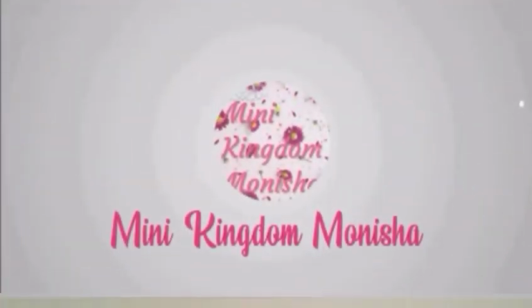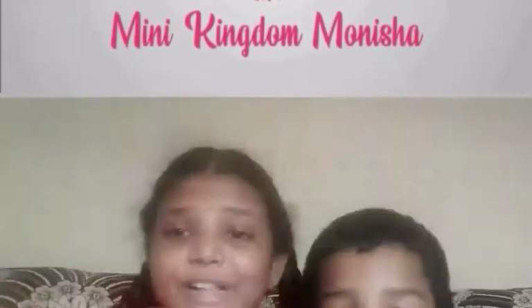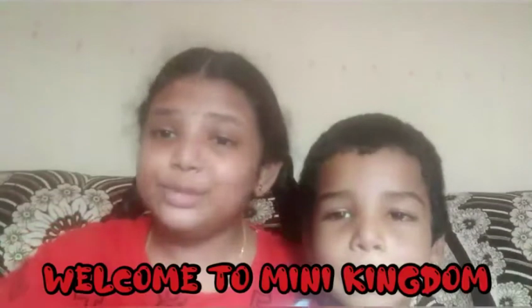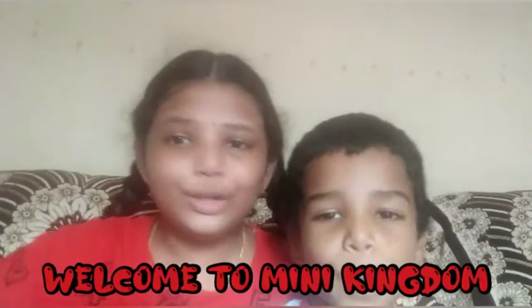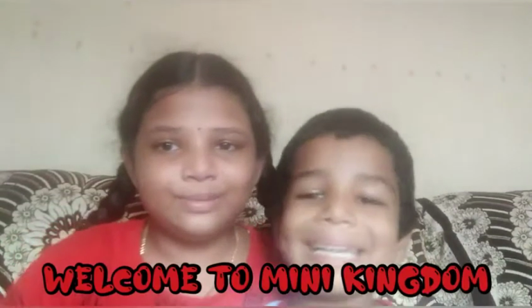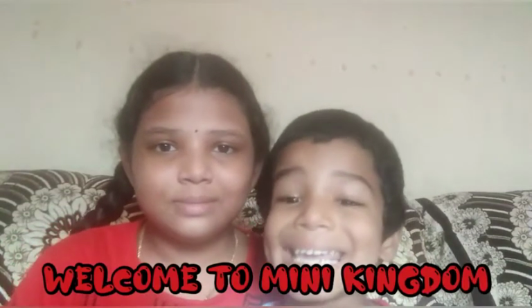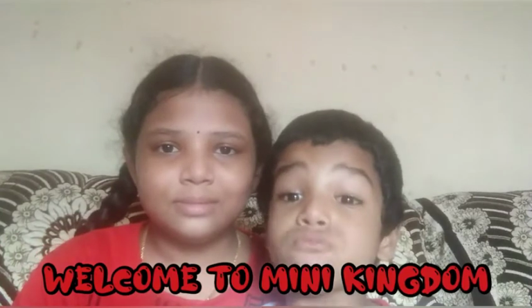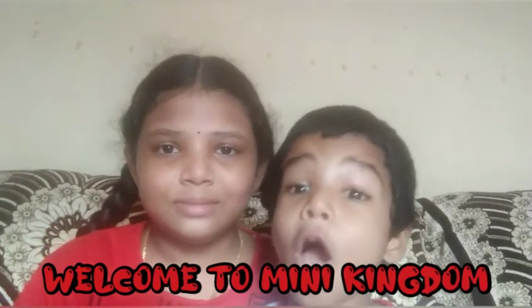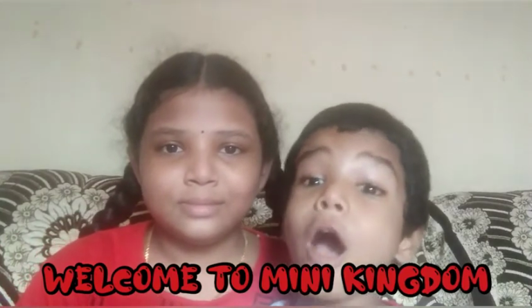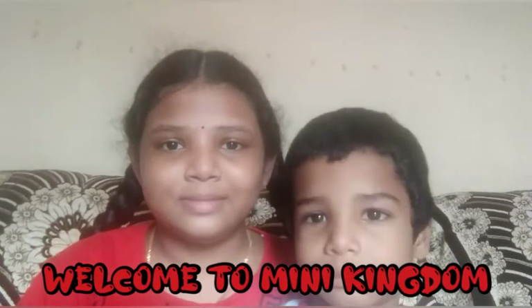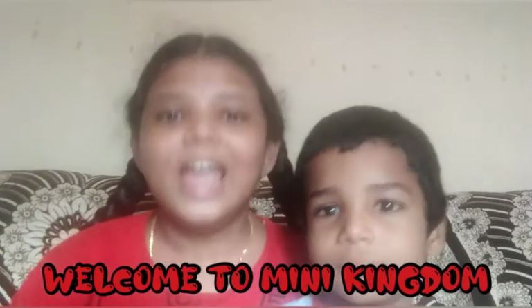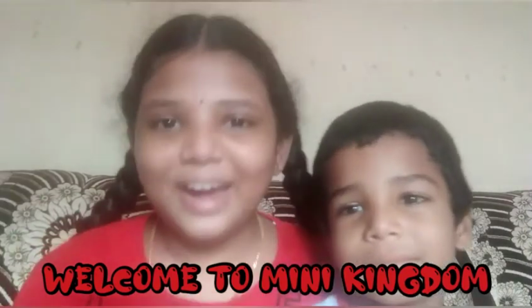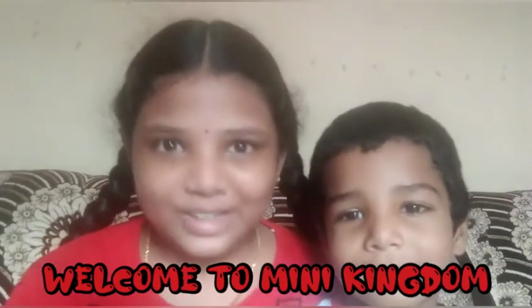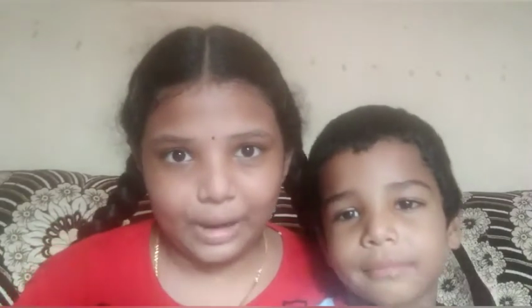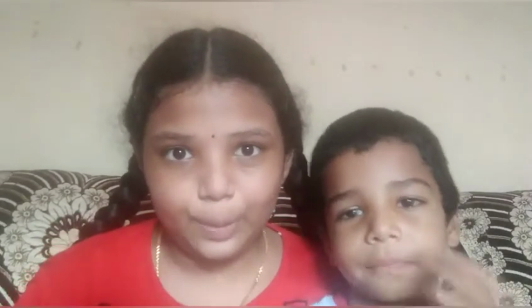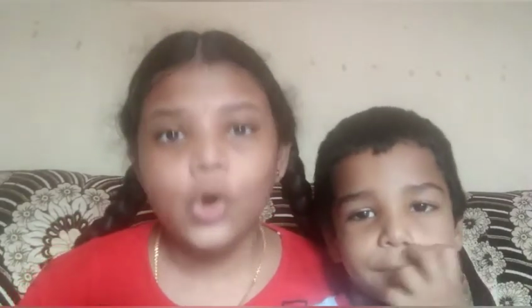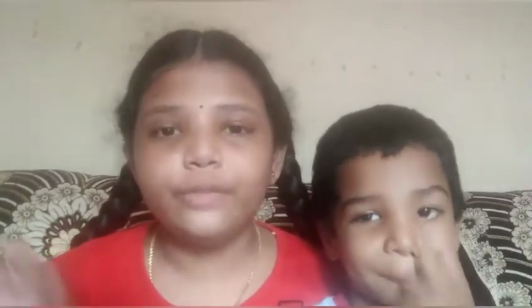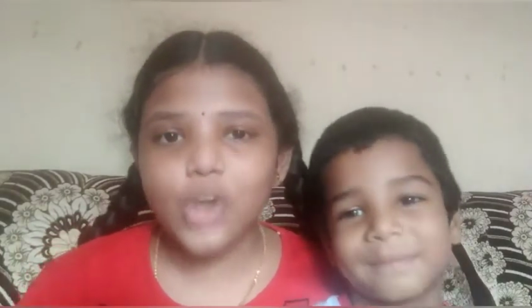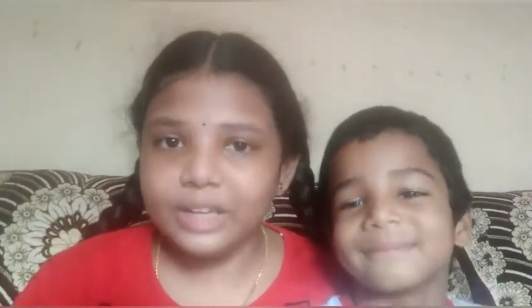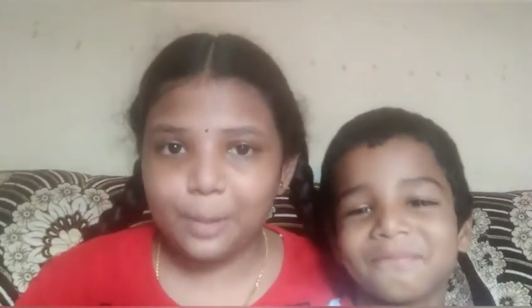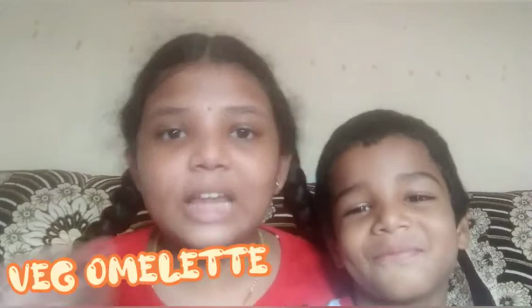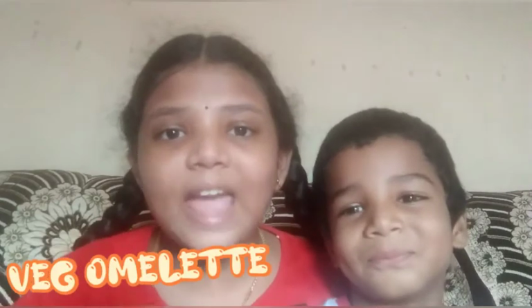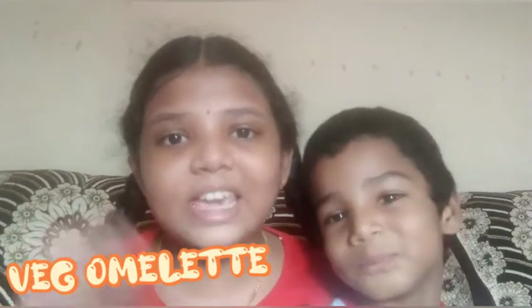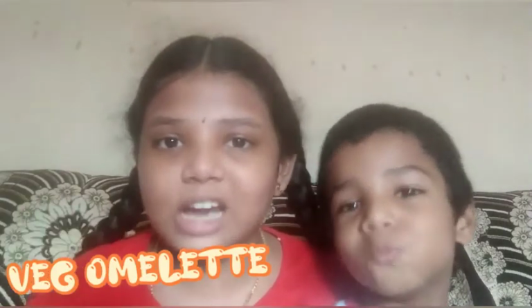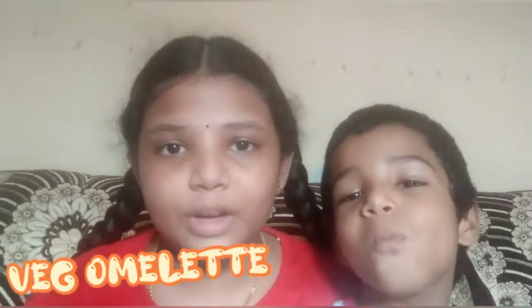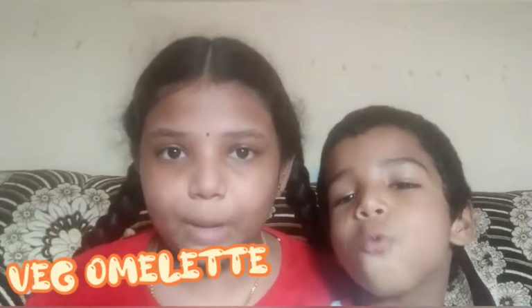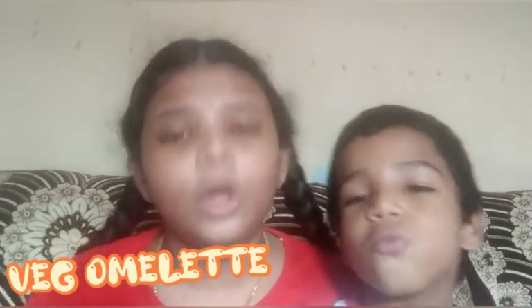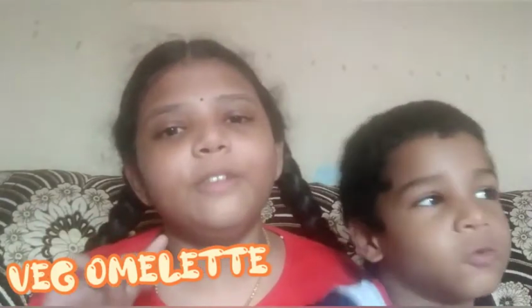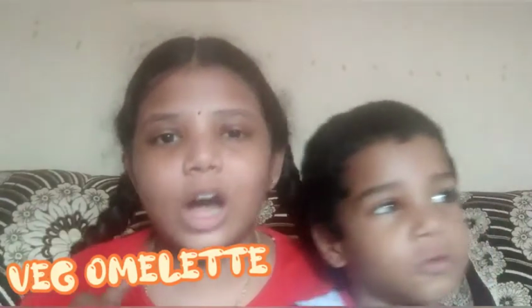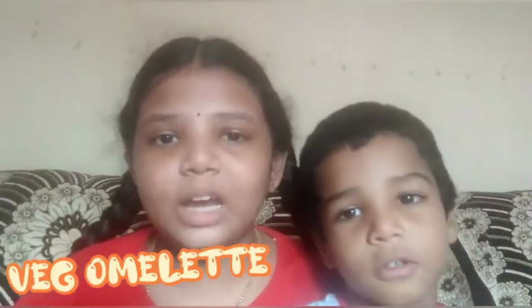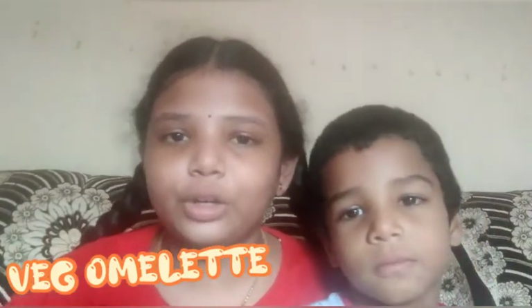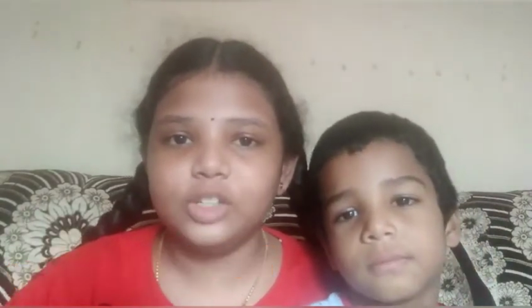Let's go to Minikindom! What I want to do is make a veggie omelette. We can make a small veggie omelette.